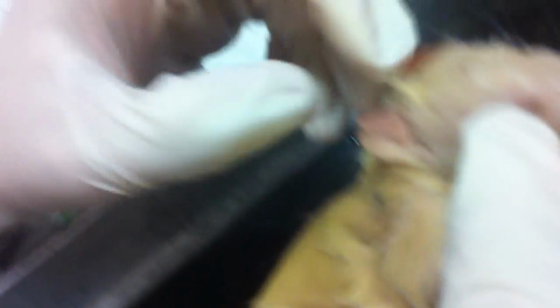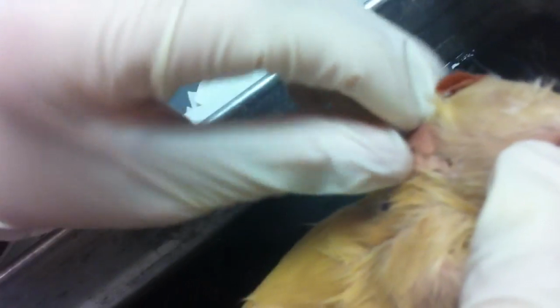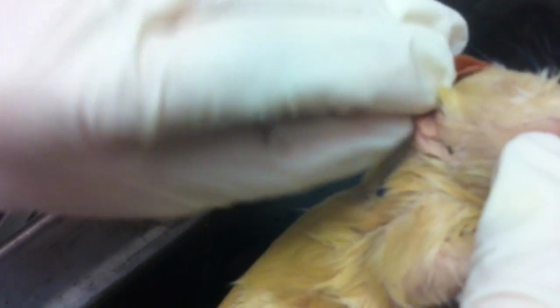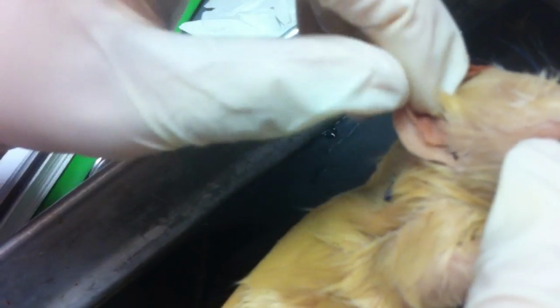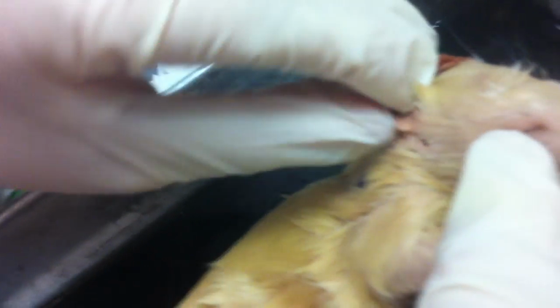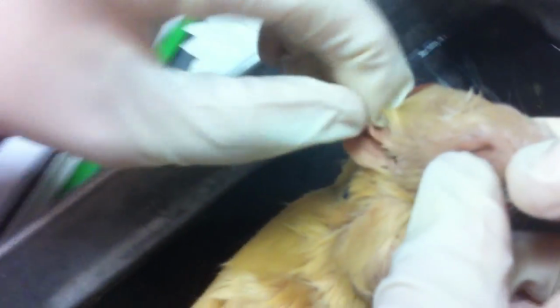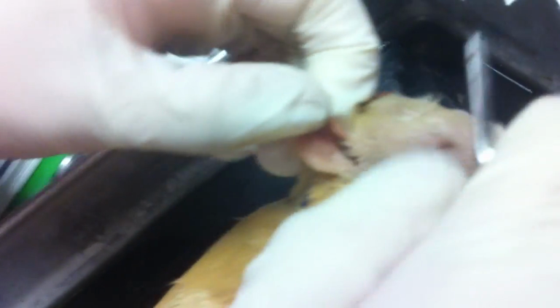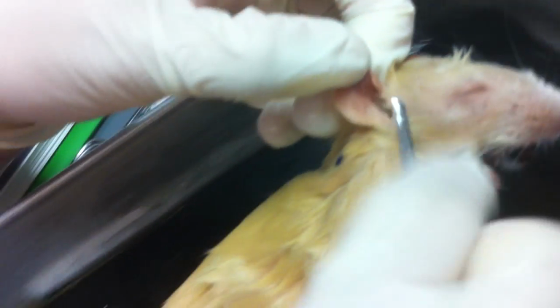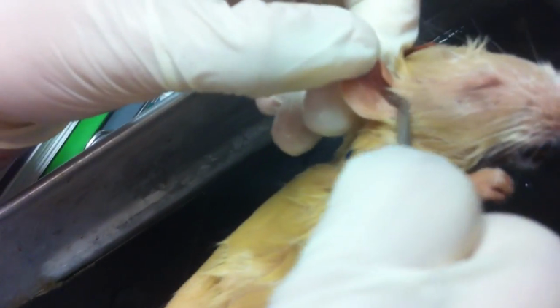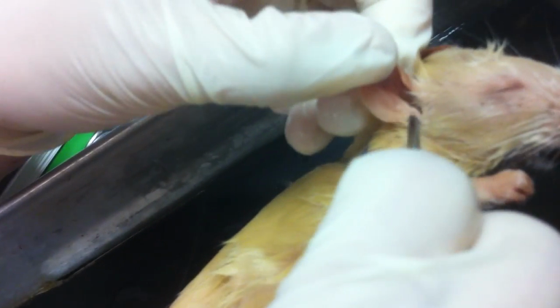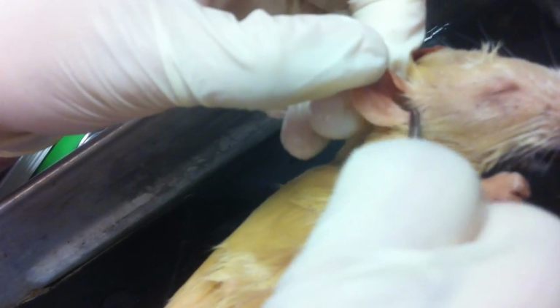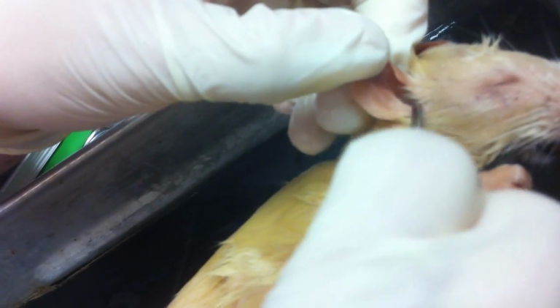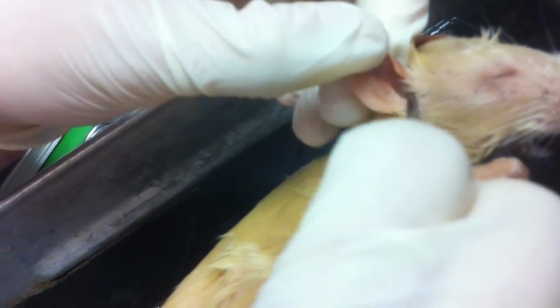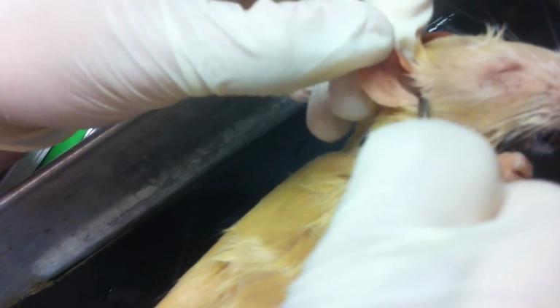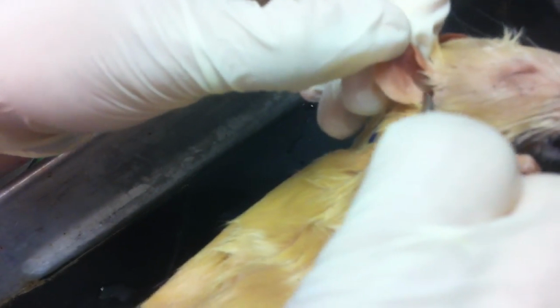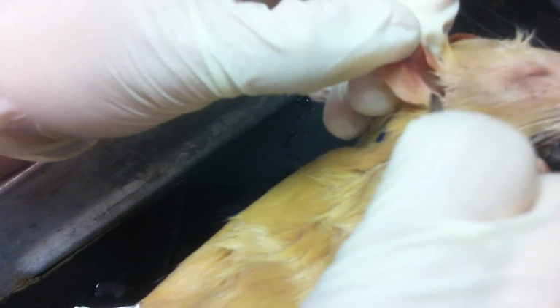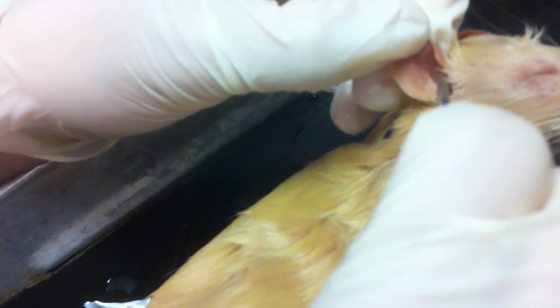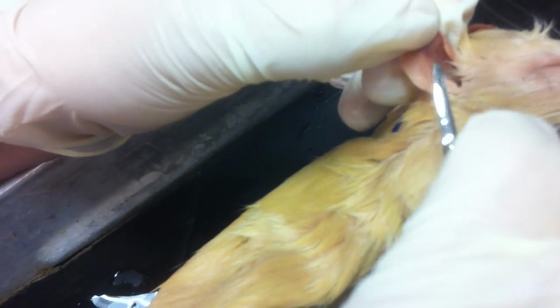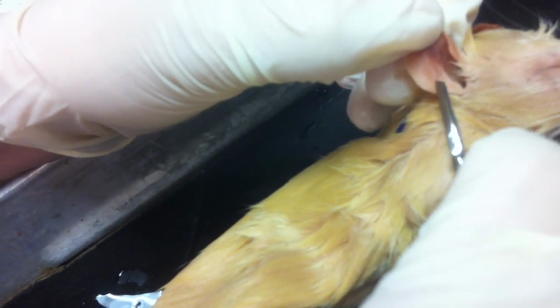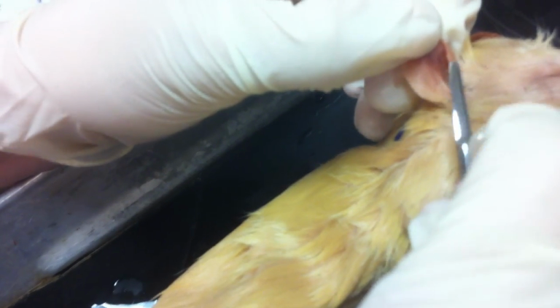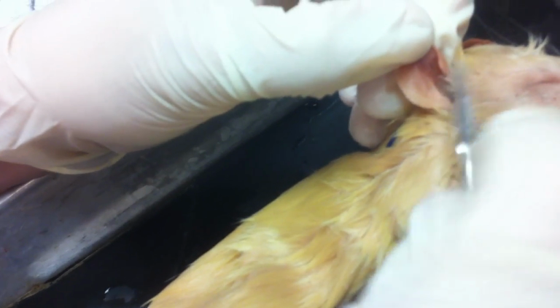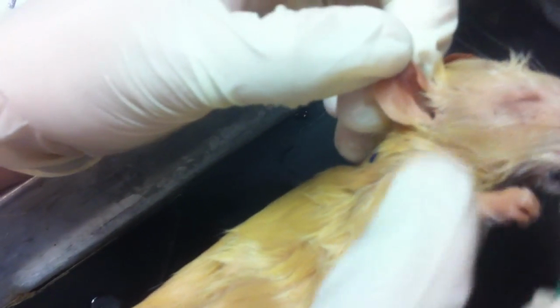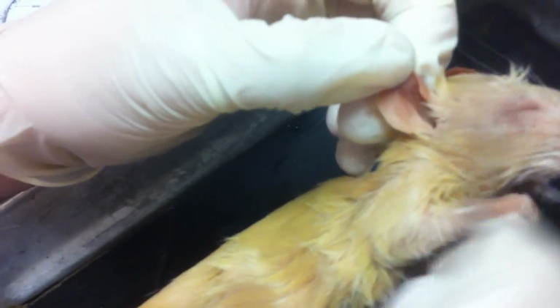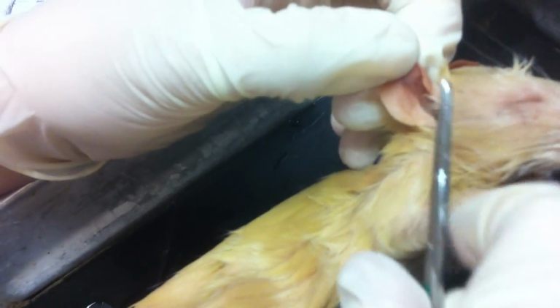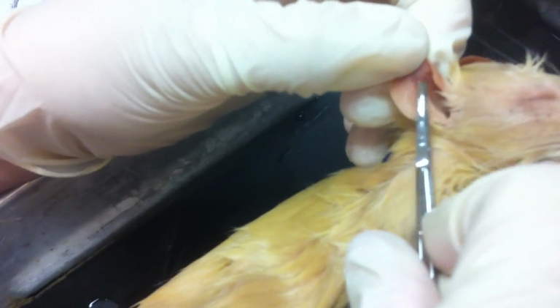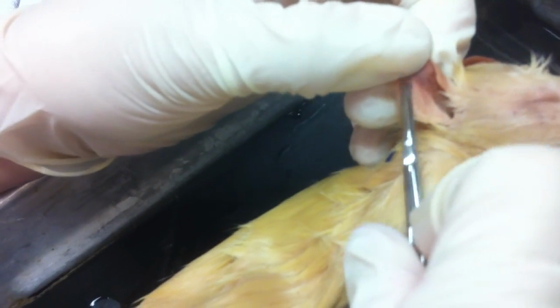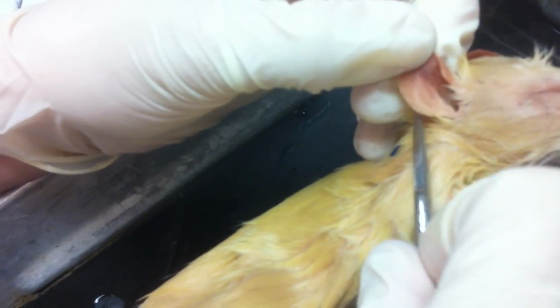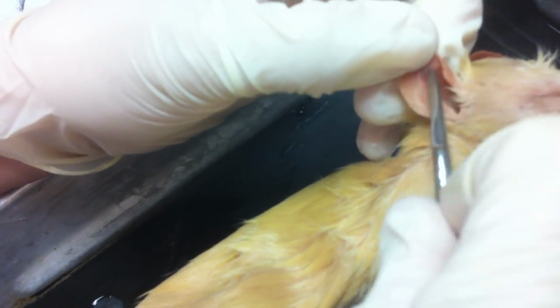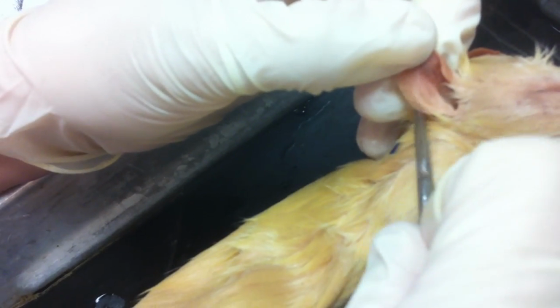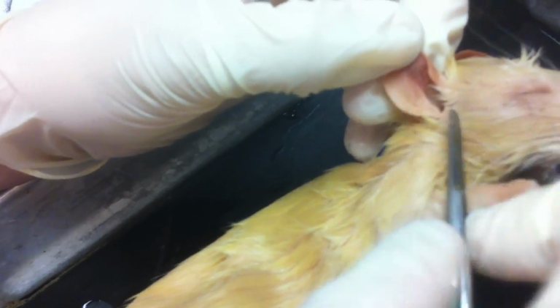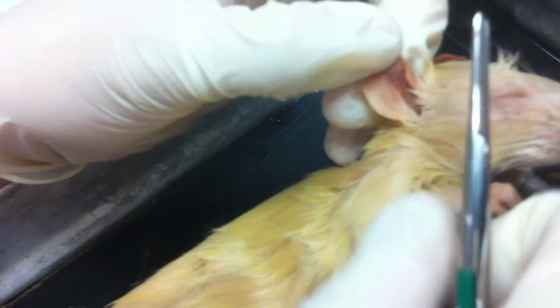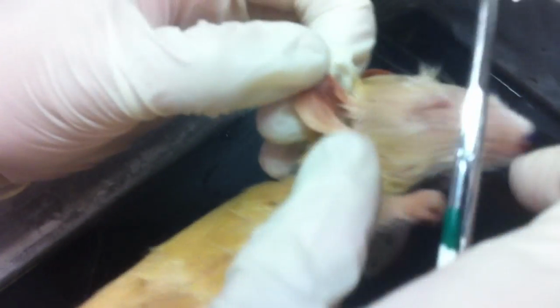If we look at the ear, the hole itself — the opening — is your external acoustic meatus. The lobe of the ear is your auricle.